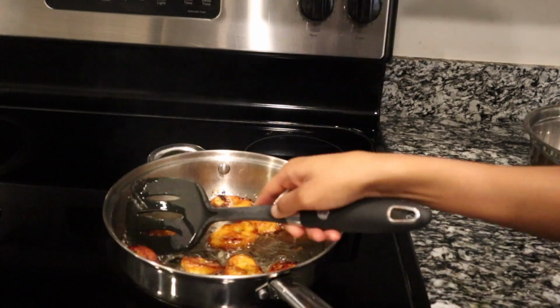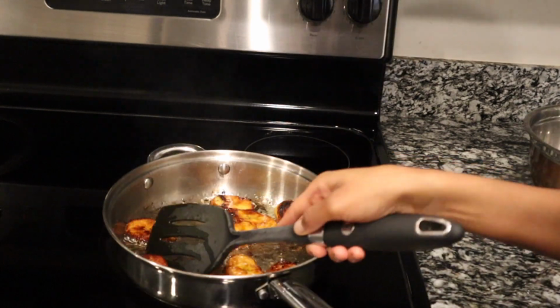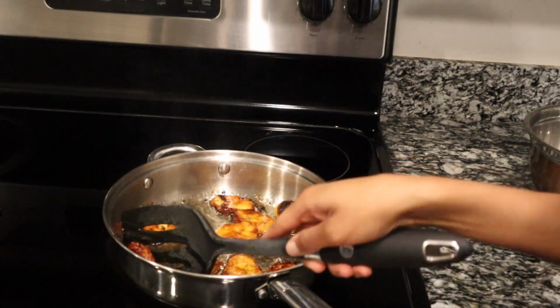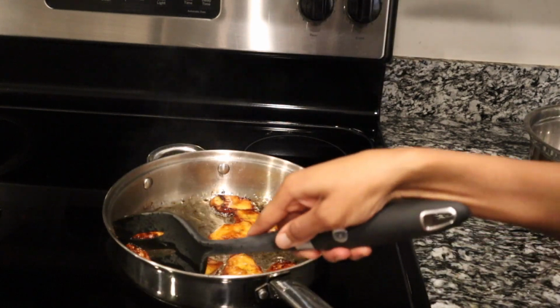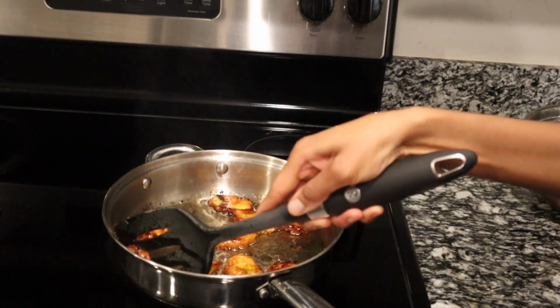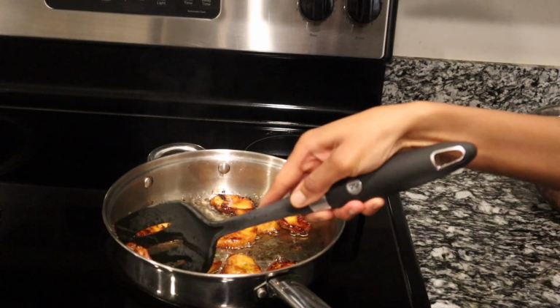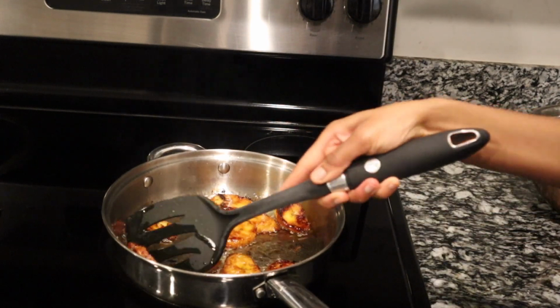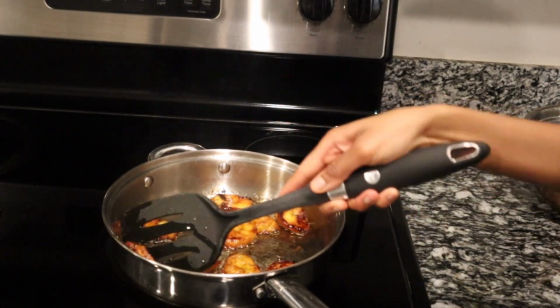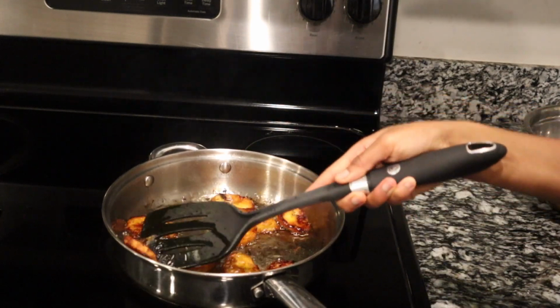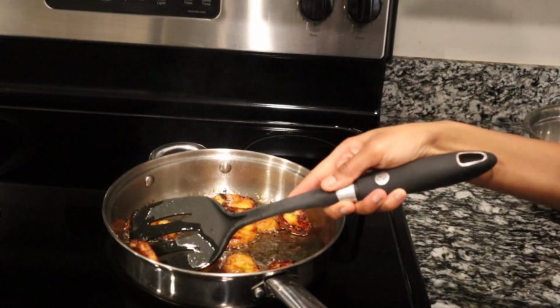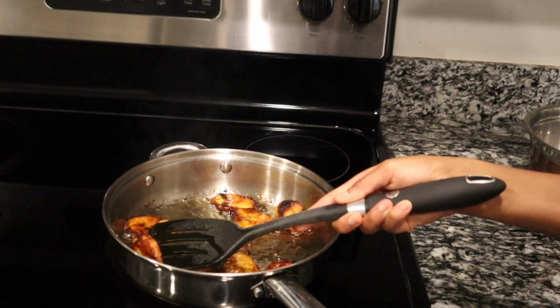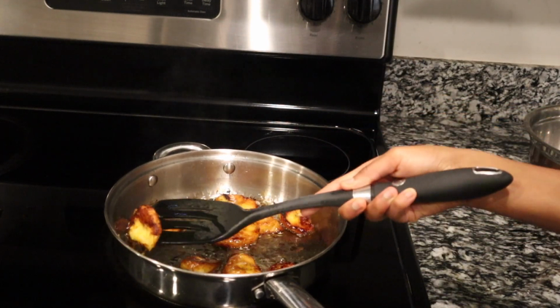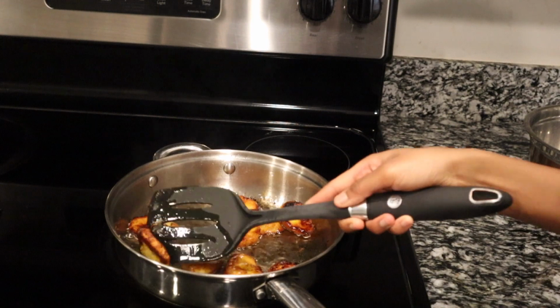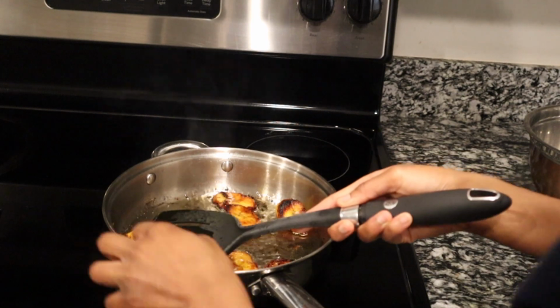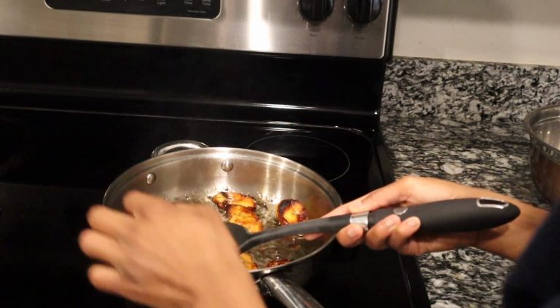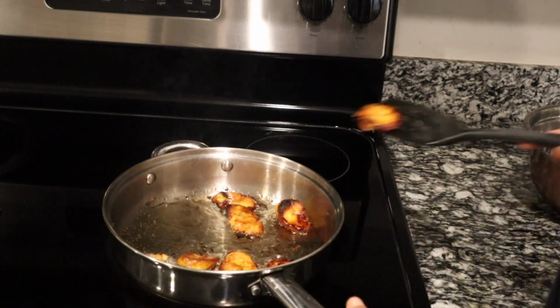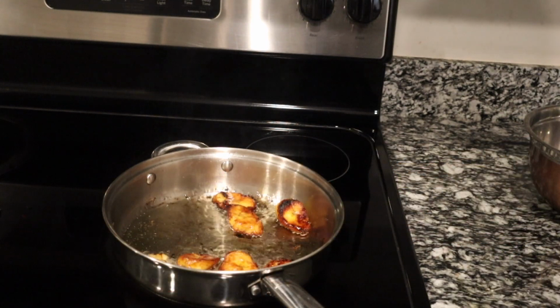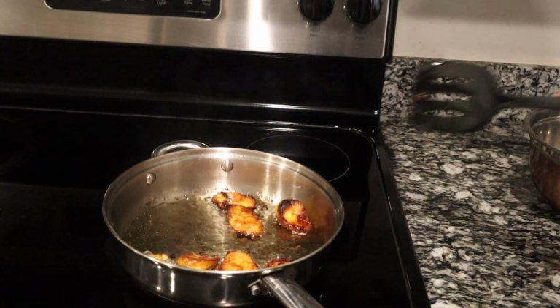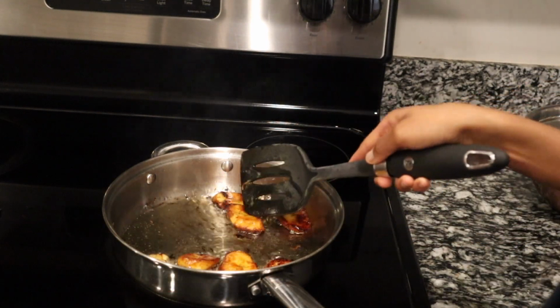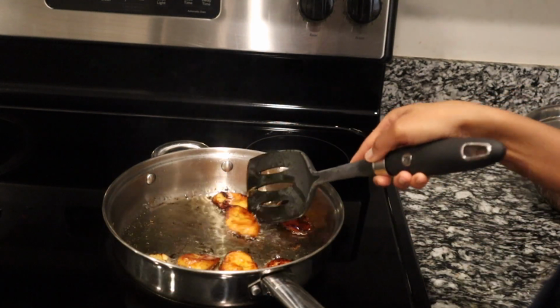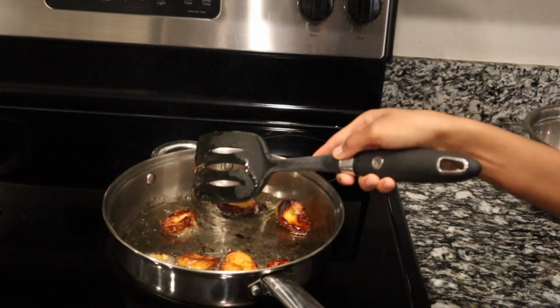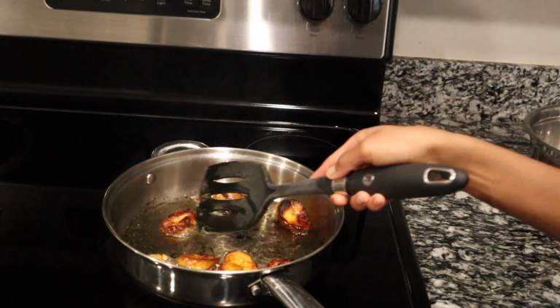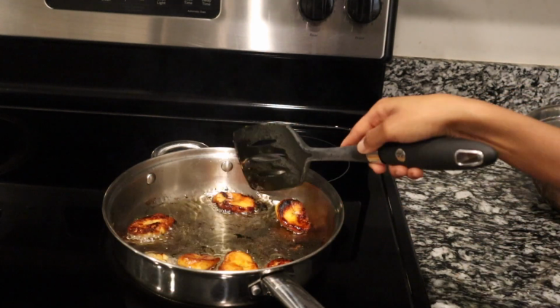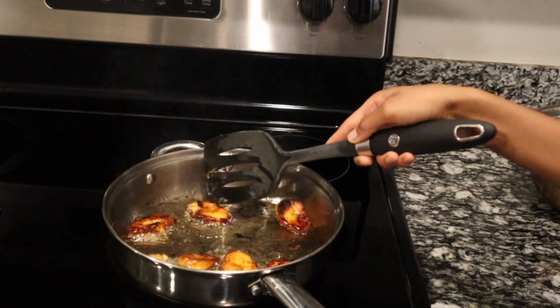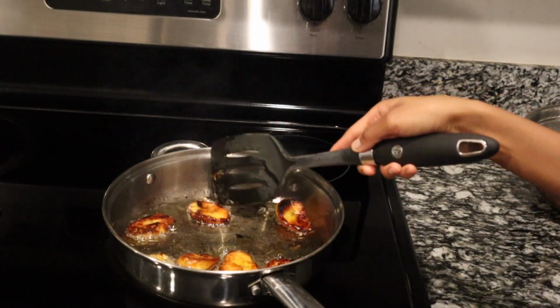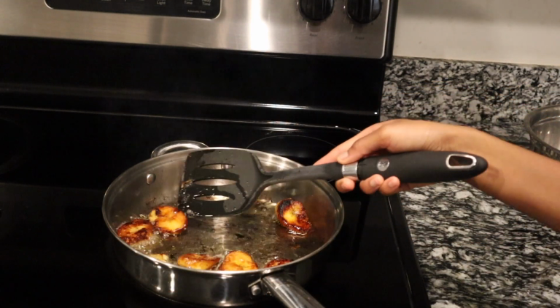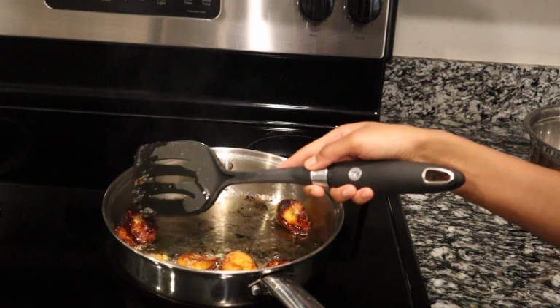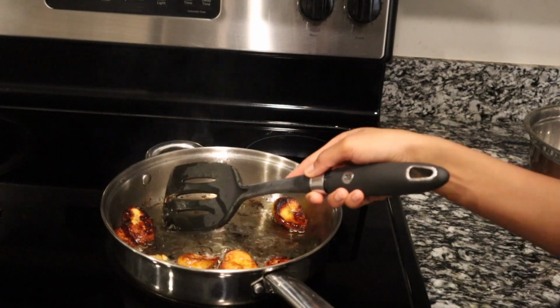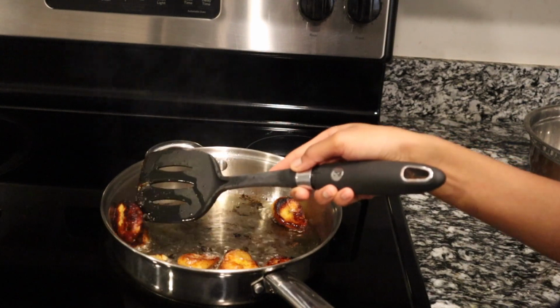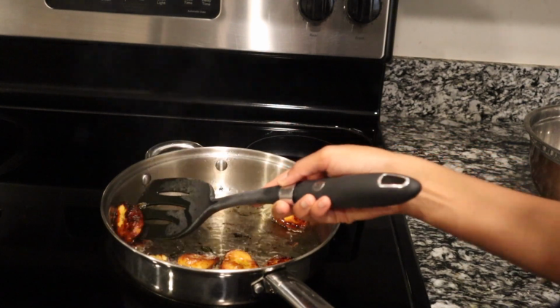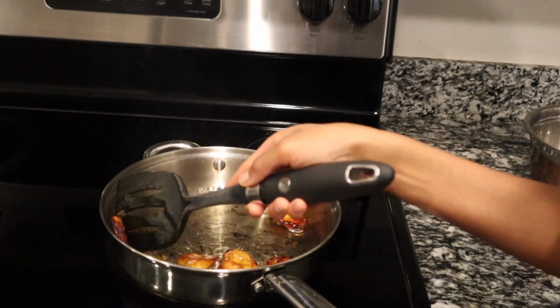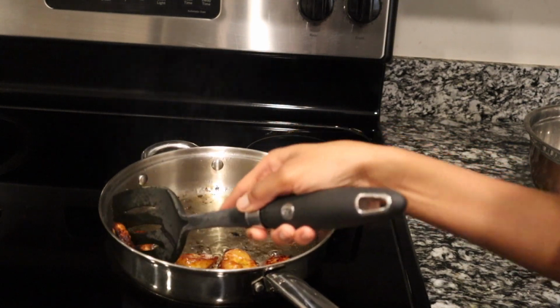It's important to use oil that can handle high heat. Oils like canola oil or vegetable oil go well with frying plantains. Olive oil, not so much.